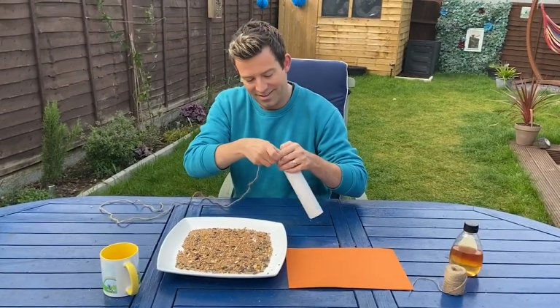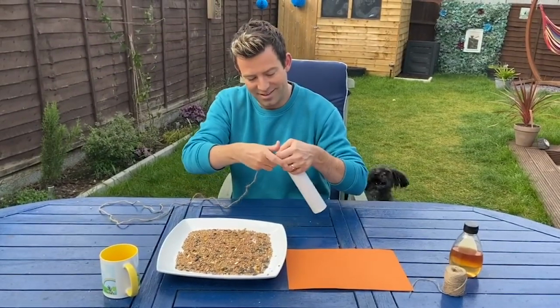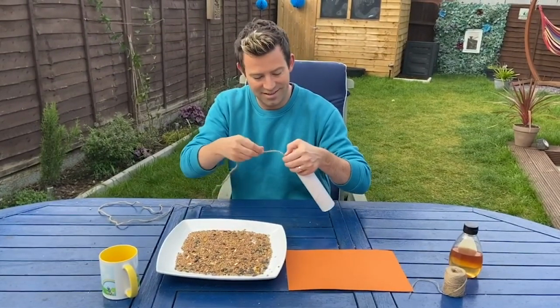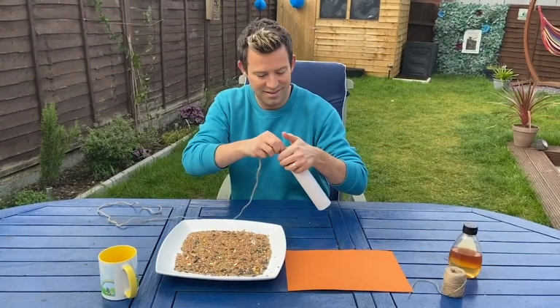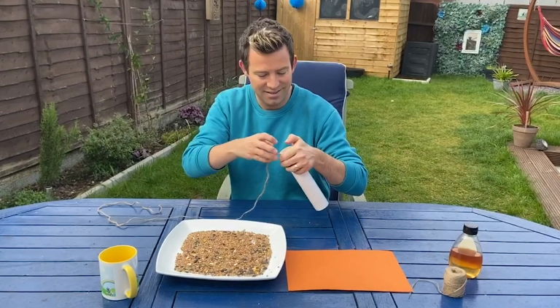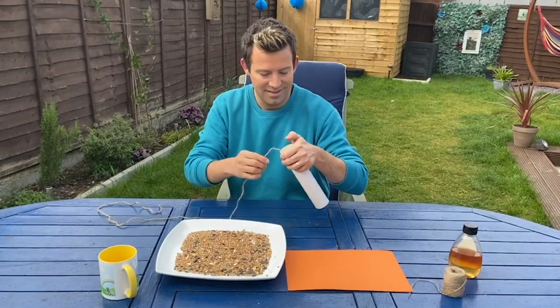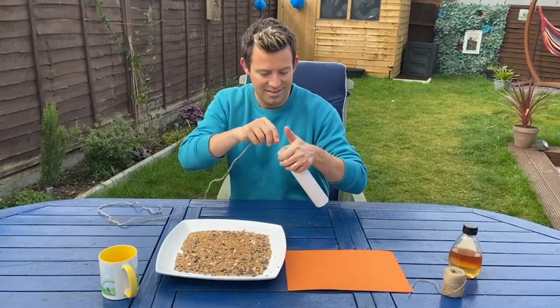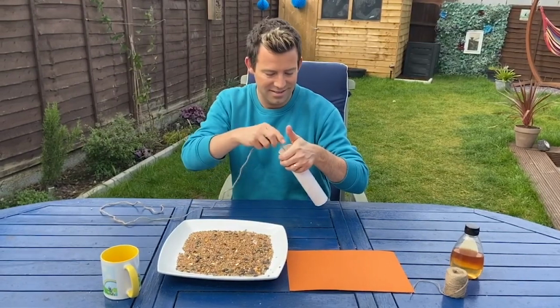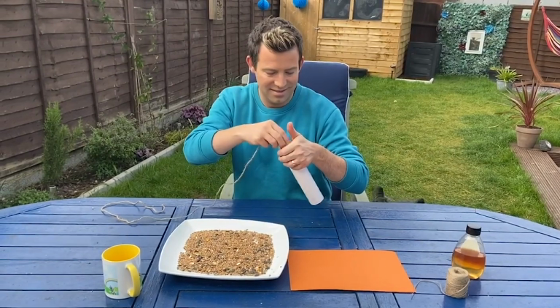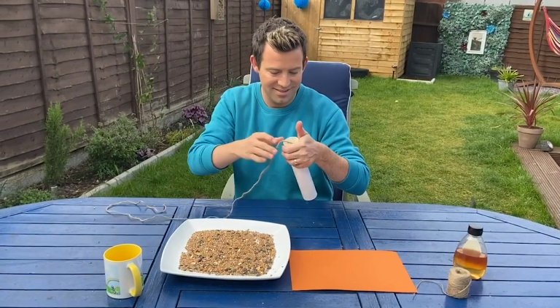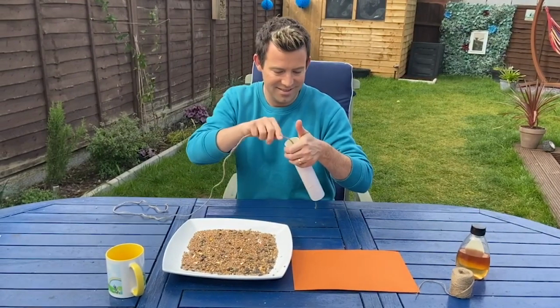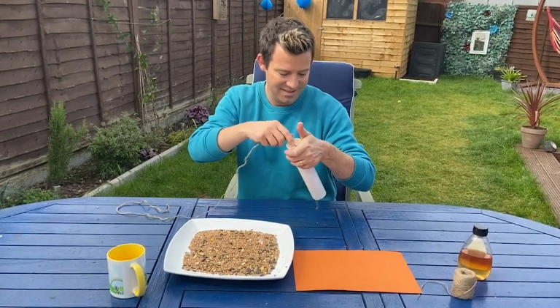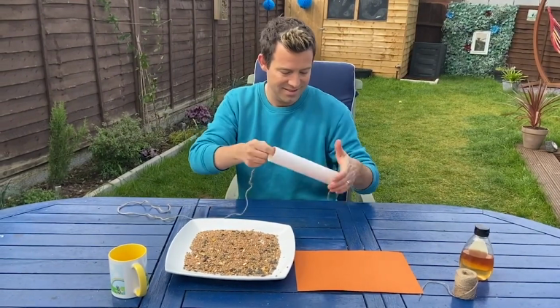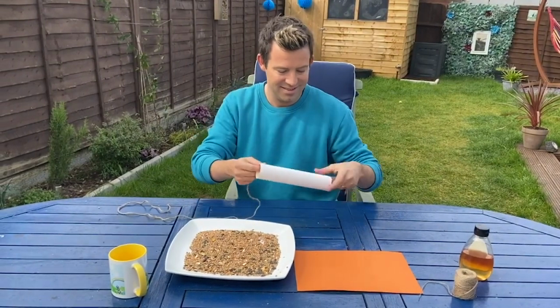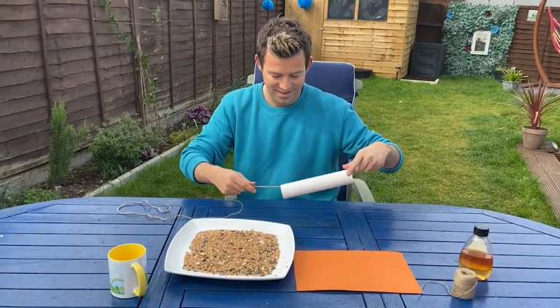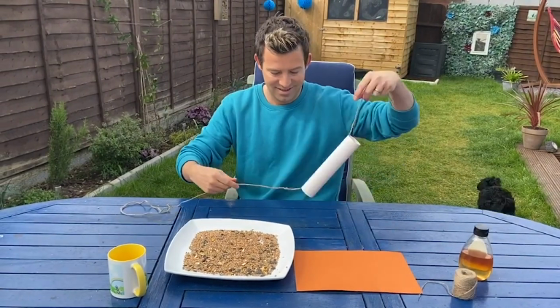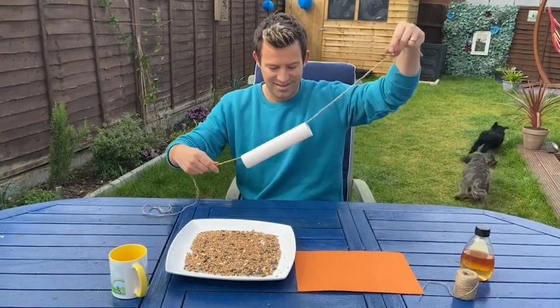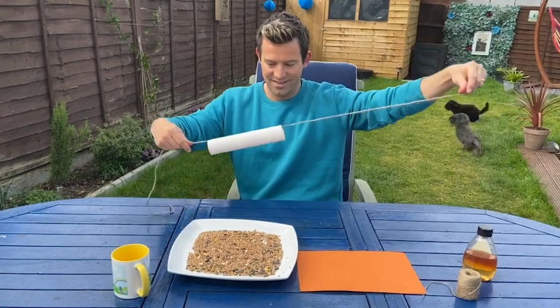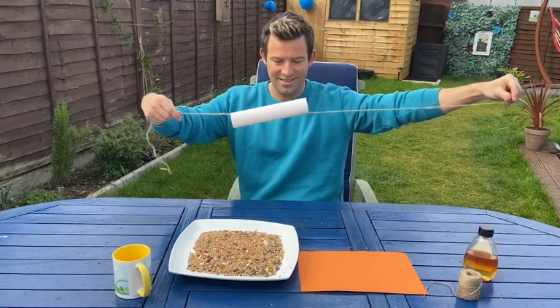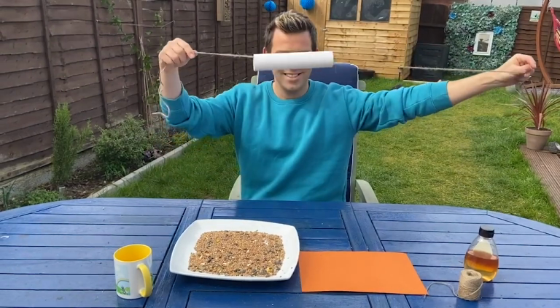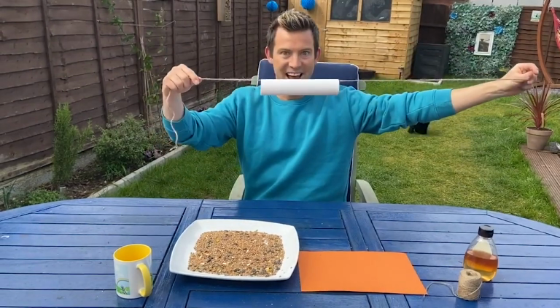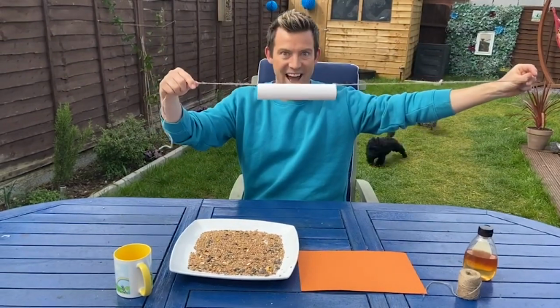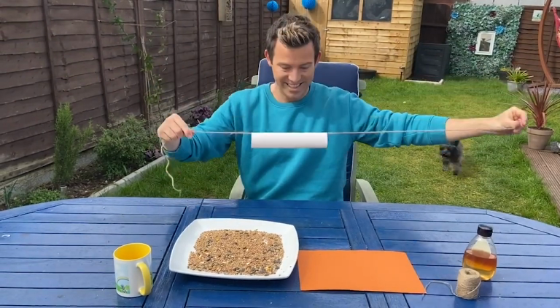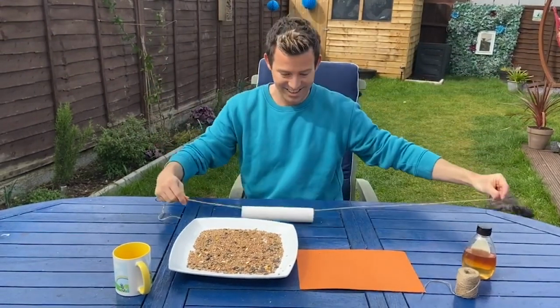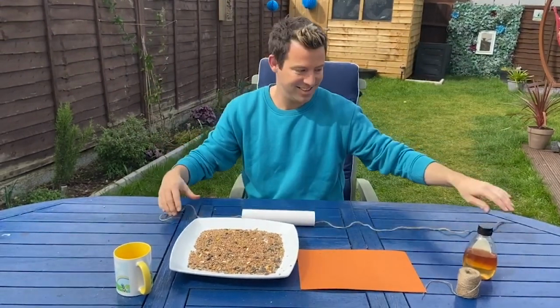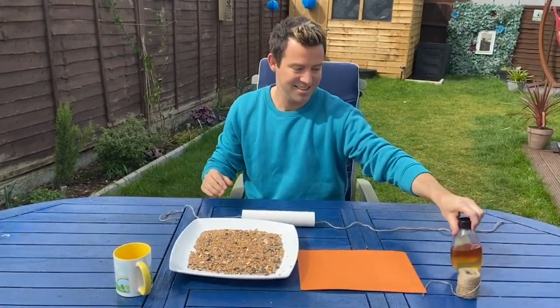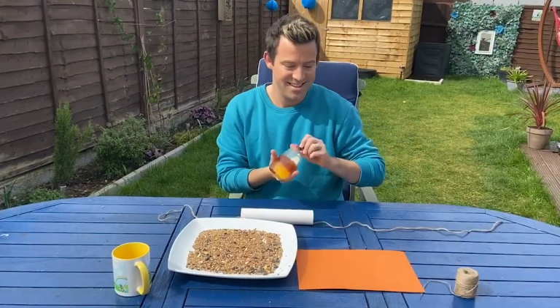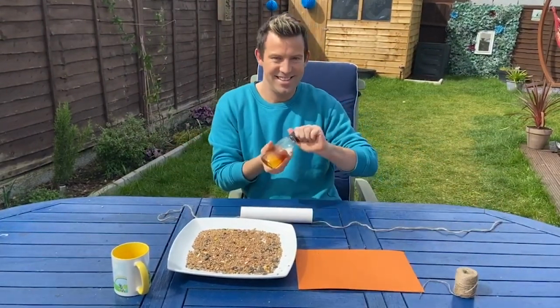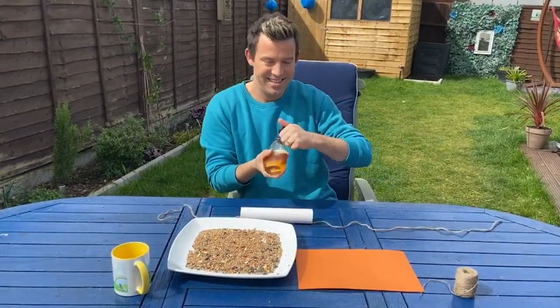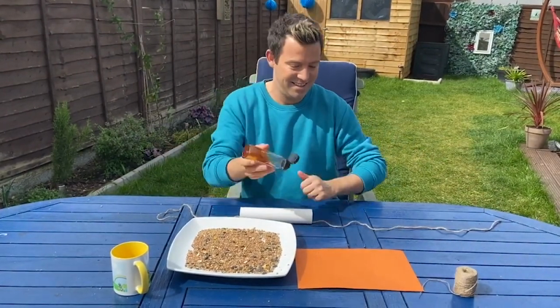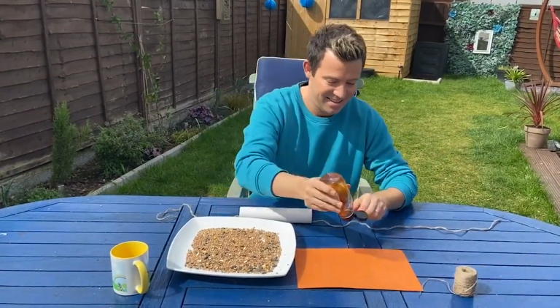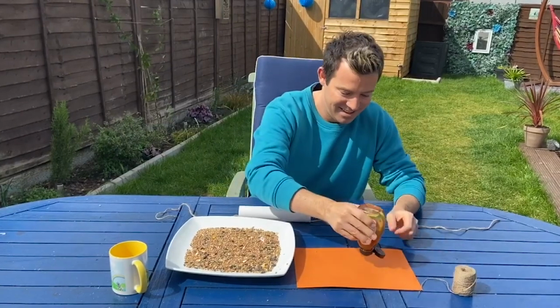All right Milkshakers, first thing we're going to do is take our piece of string and put it through the kitchen roll tube, just like this.